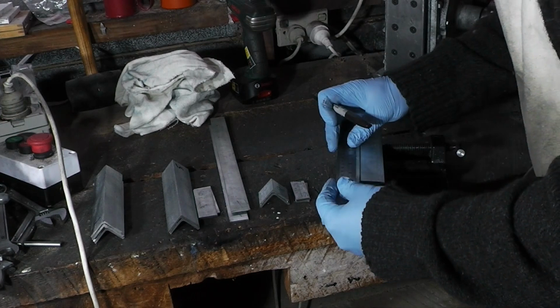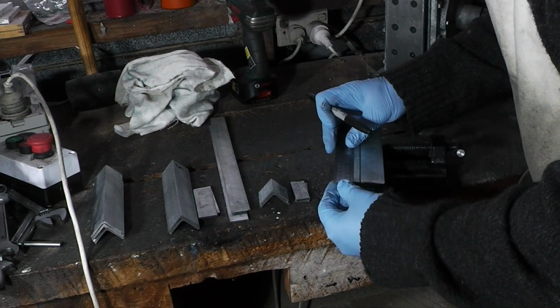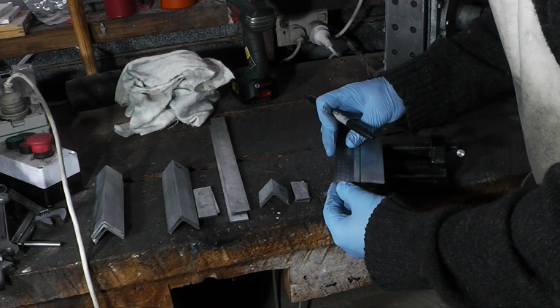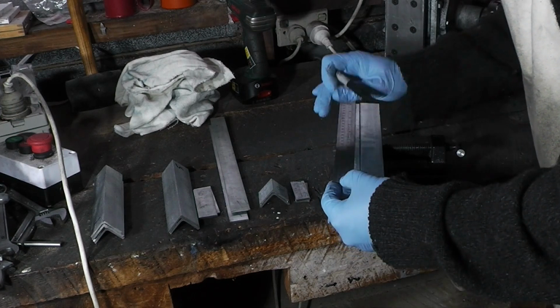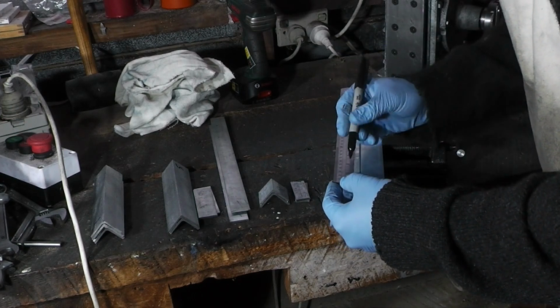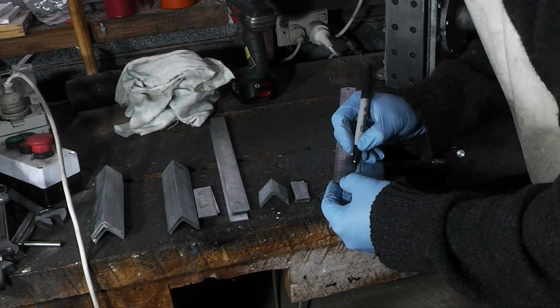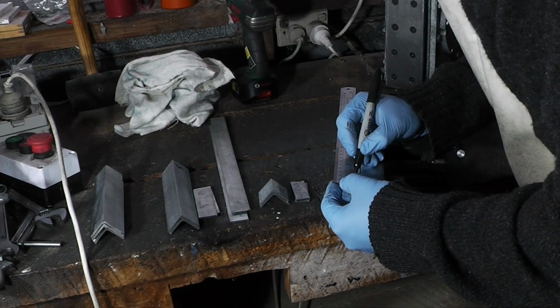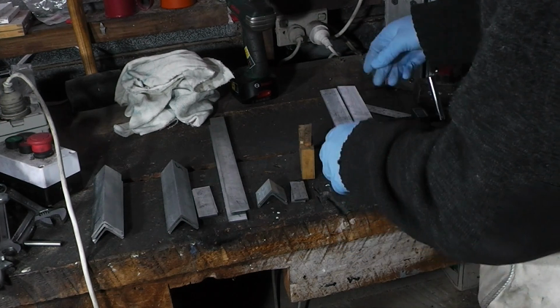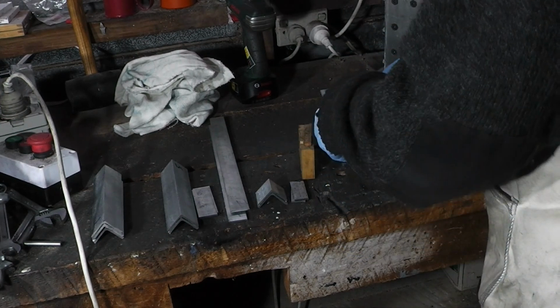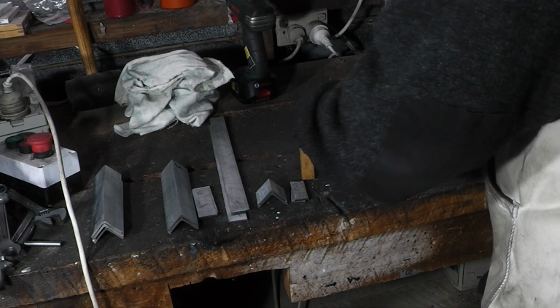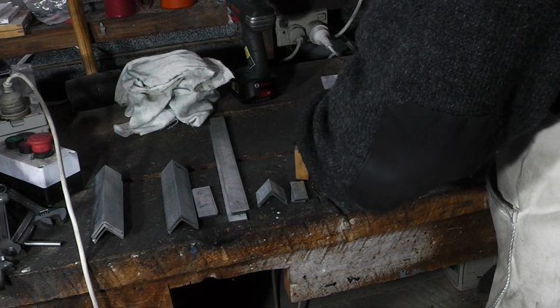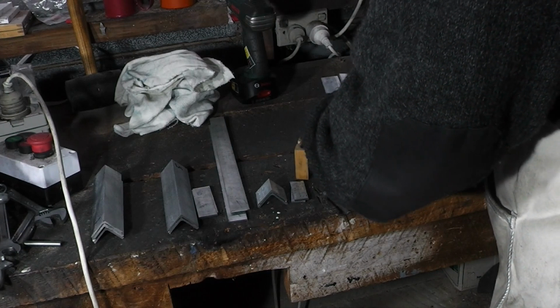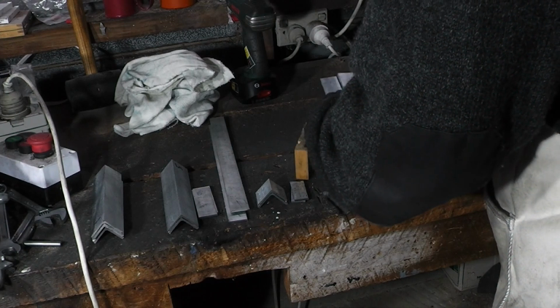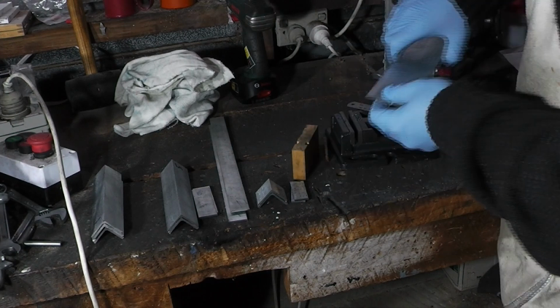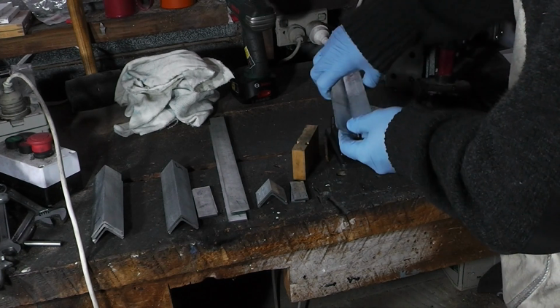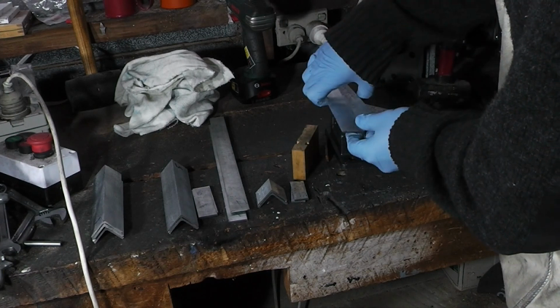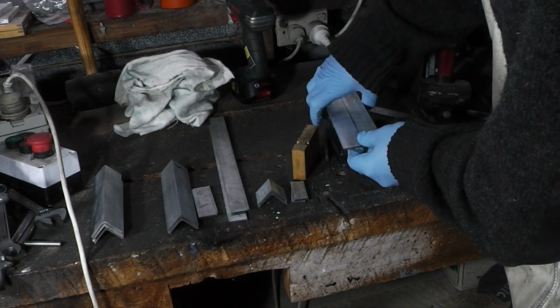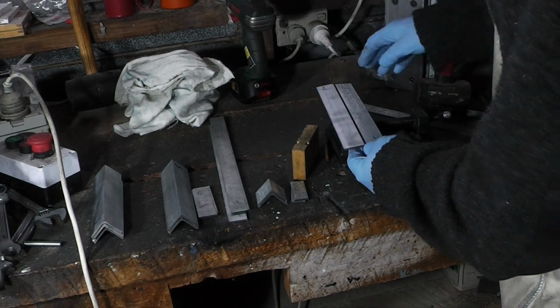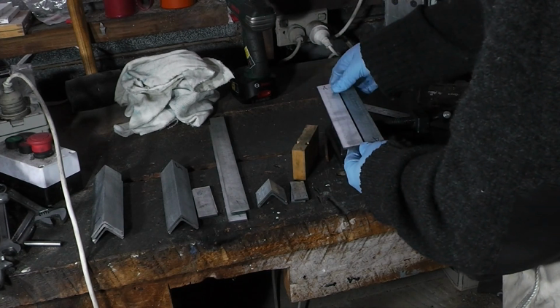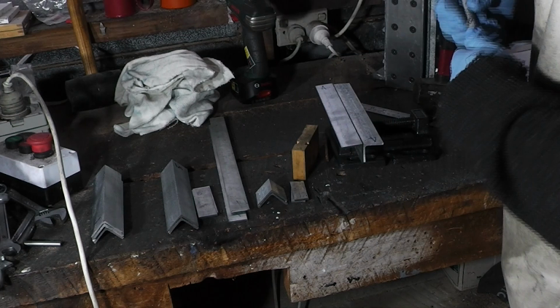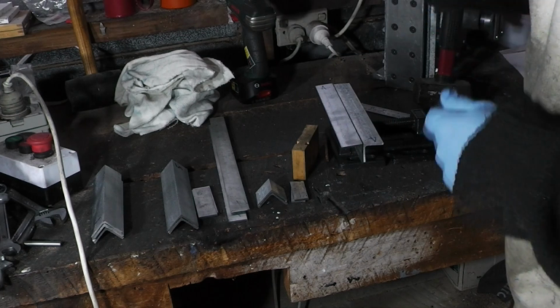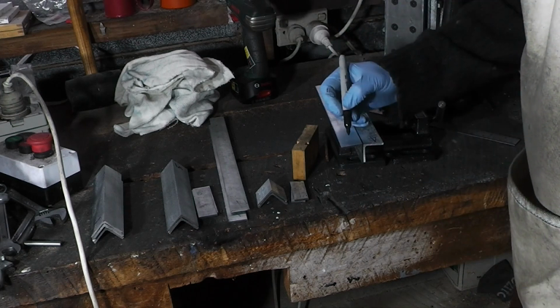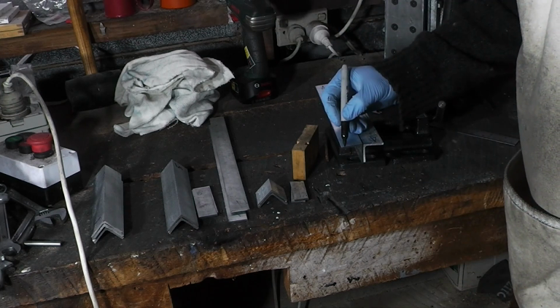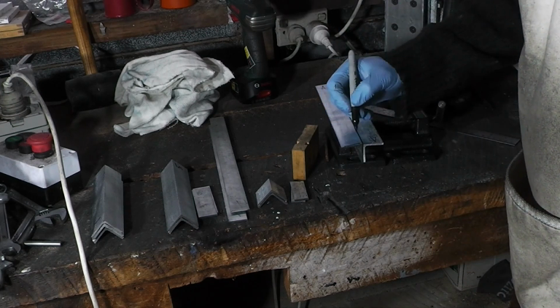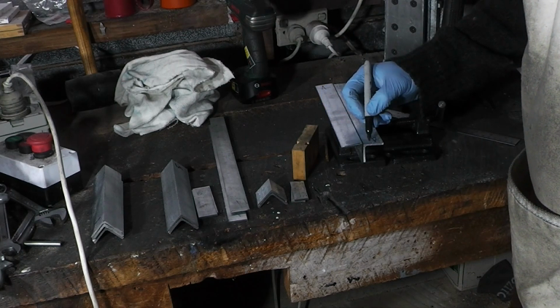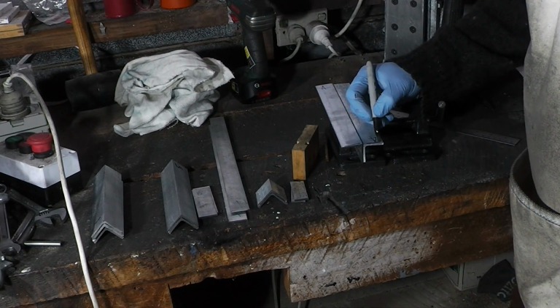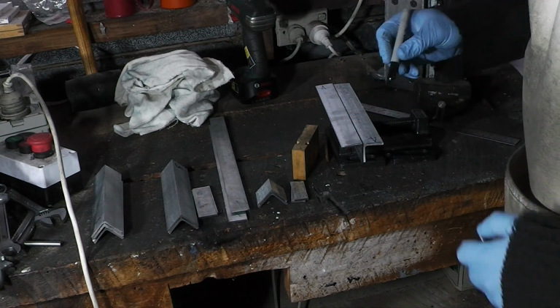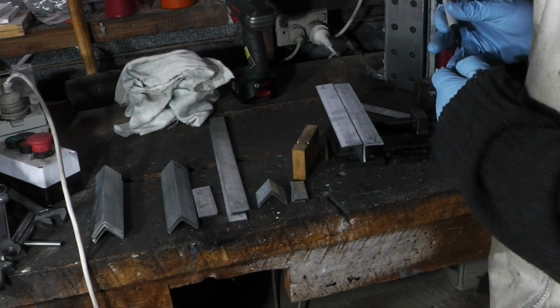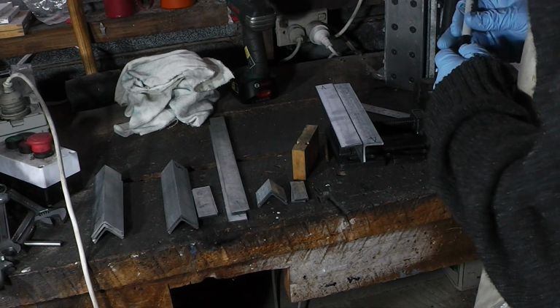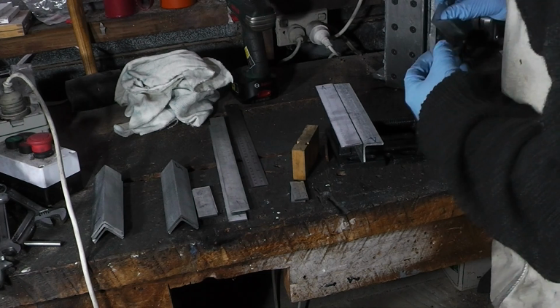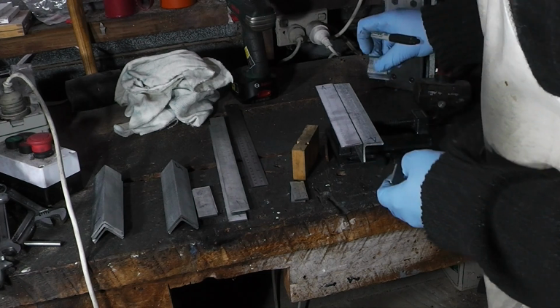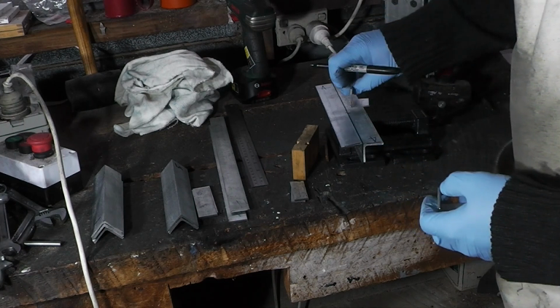I need the first one half a thing in. The other two holes will be at 90 degrees. I'll put a mark along here so I'll remember what the bottom is.